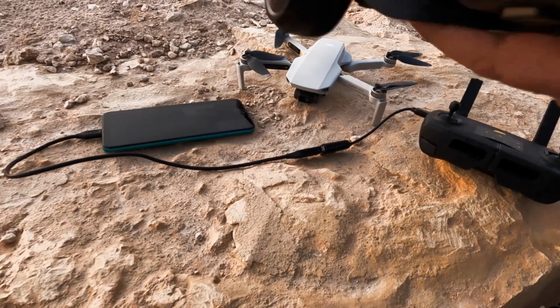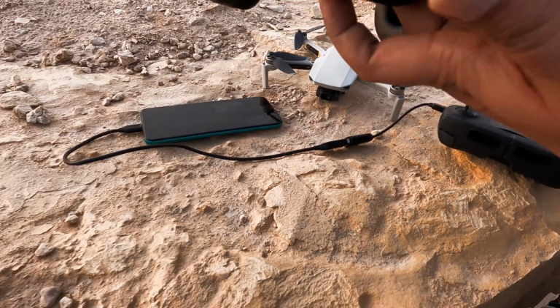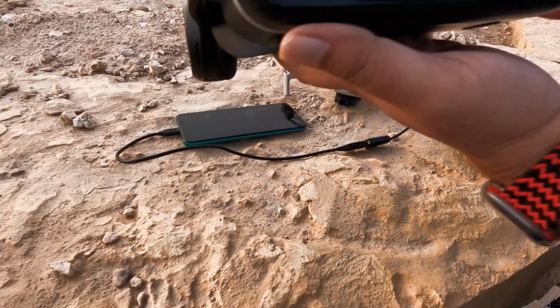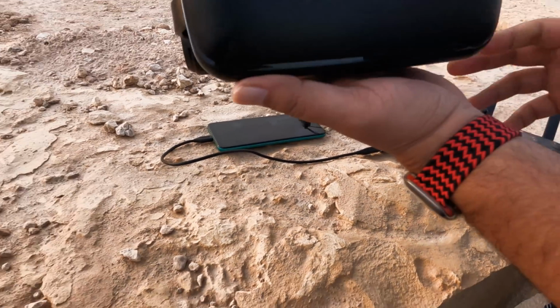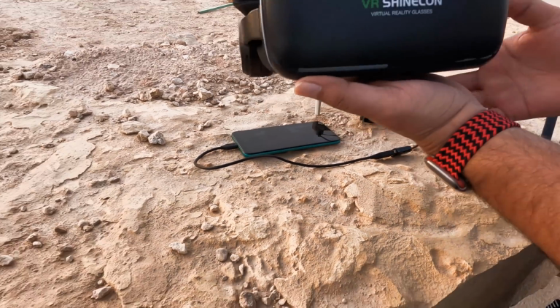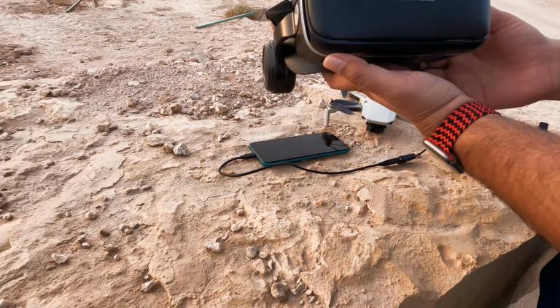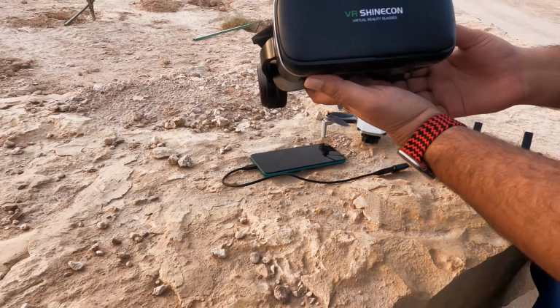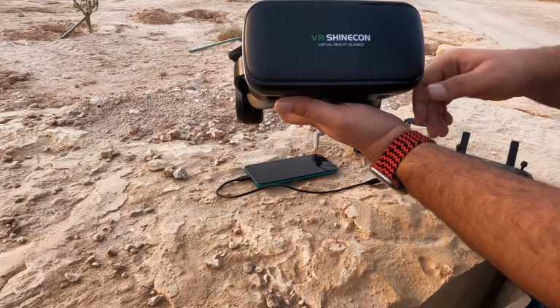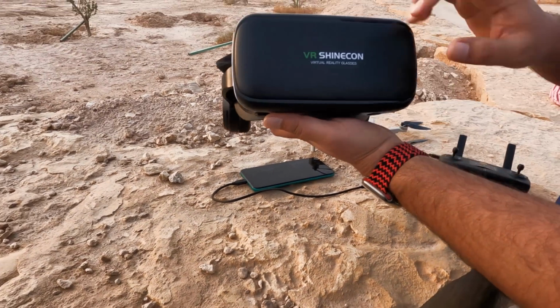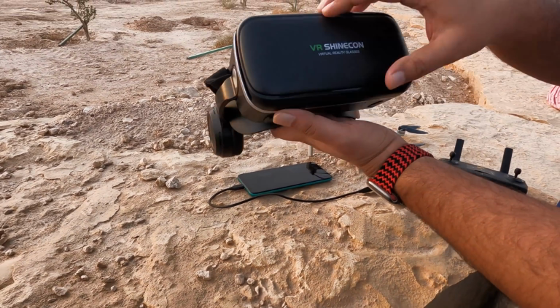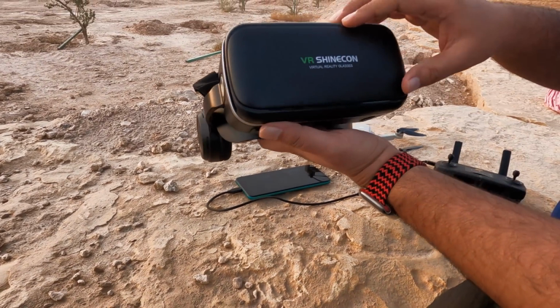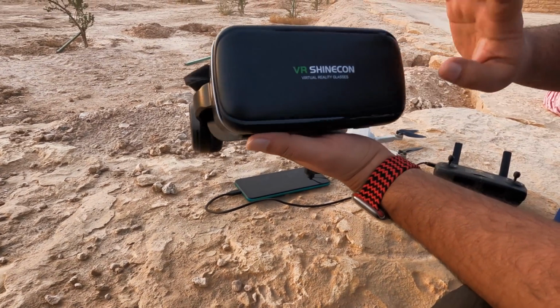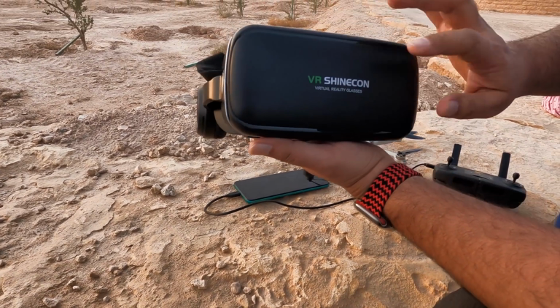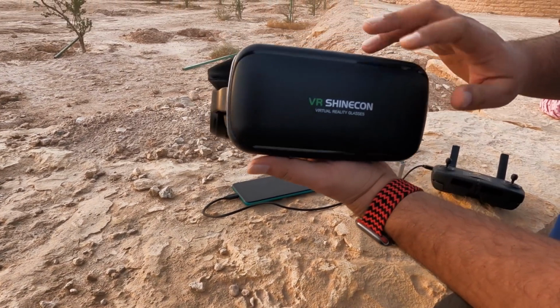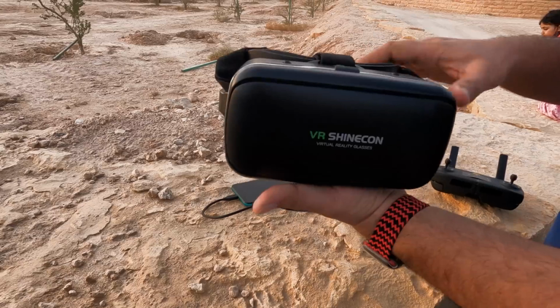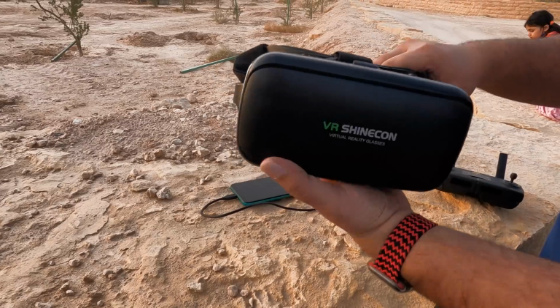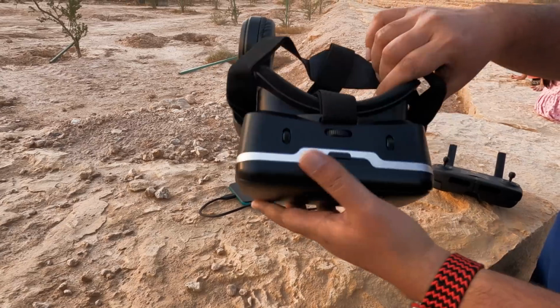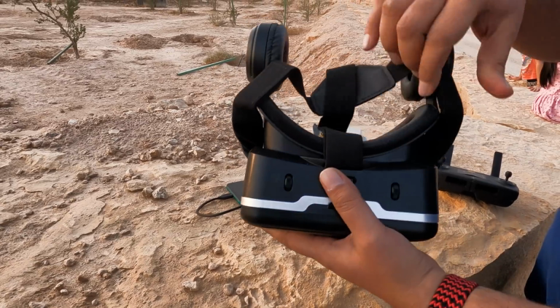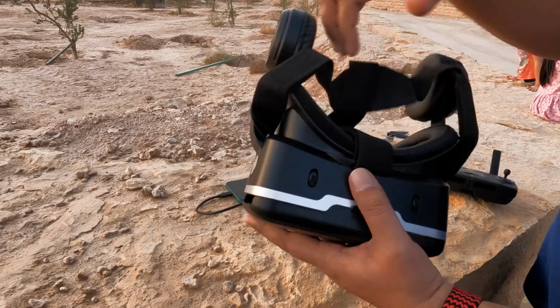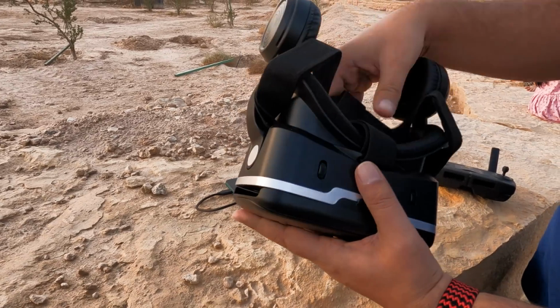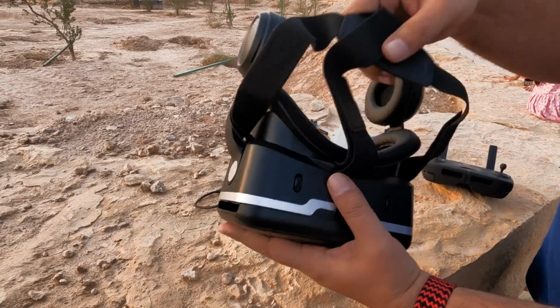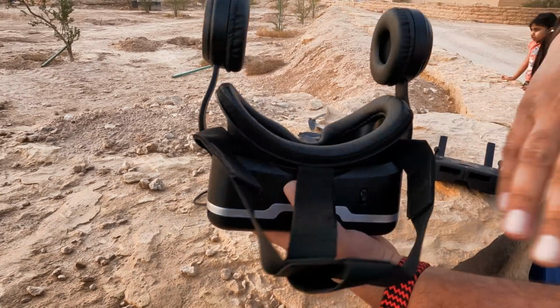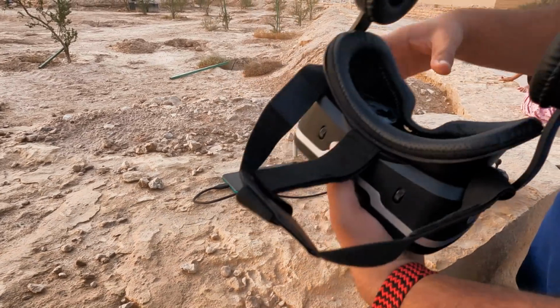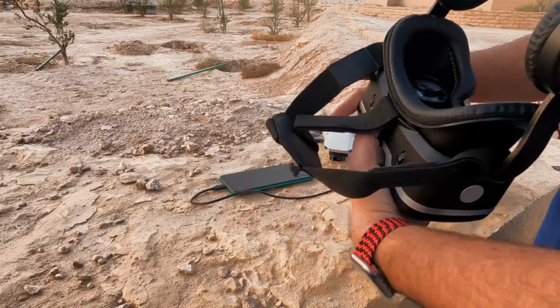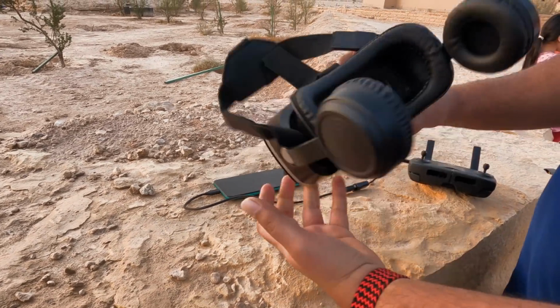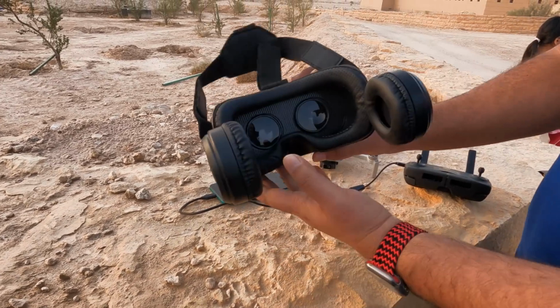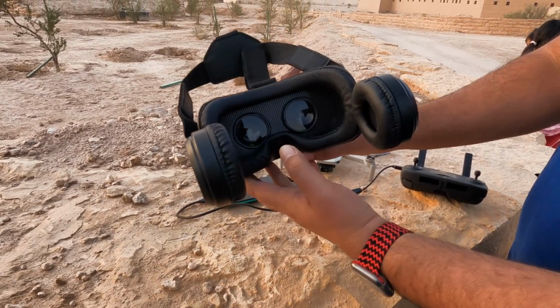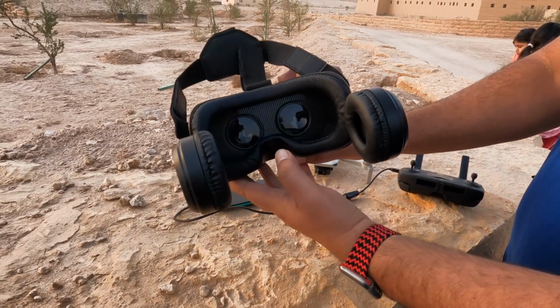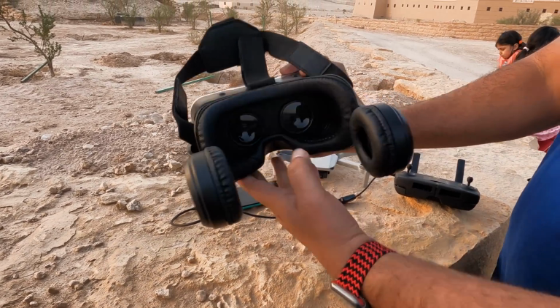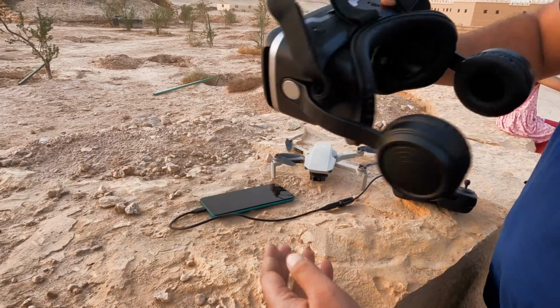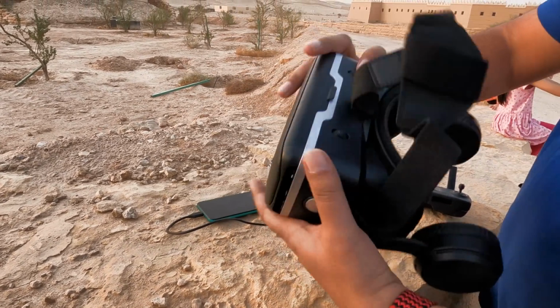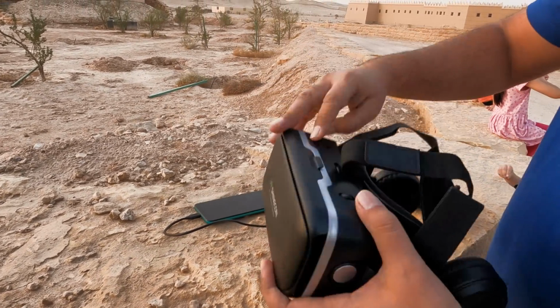Finally, the VR goggles. By the way, I use the VR goggles from Shinecon, which you can easily connect to your smartphone in order to view the FPV feed via the goggles.